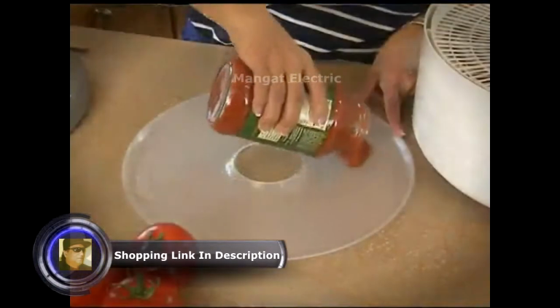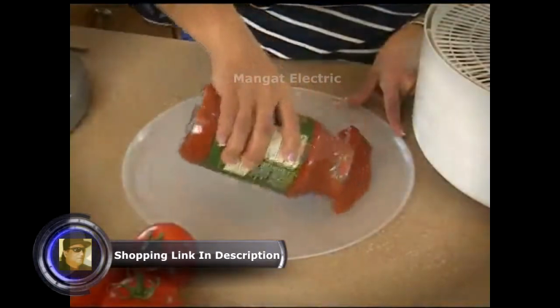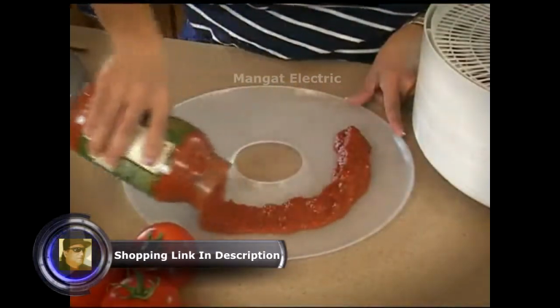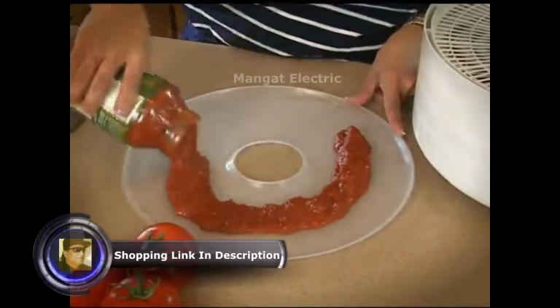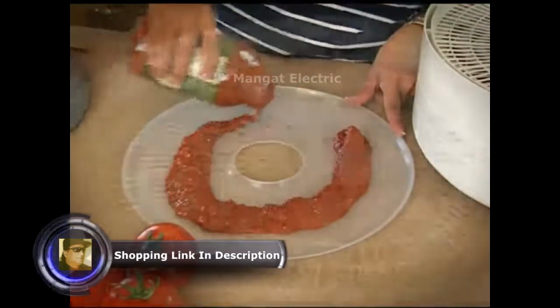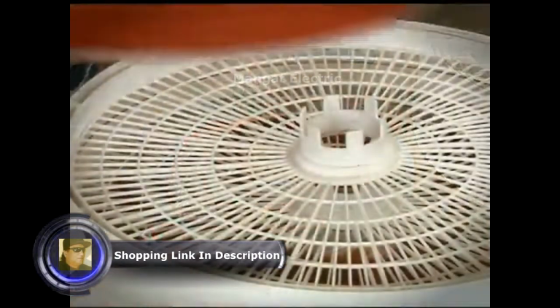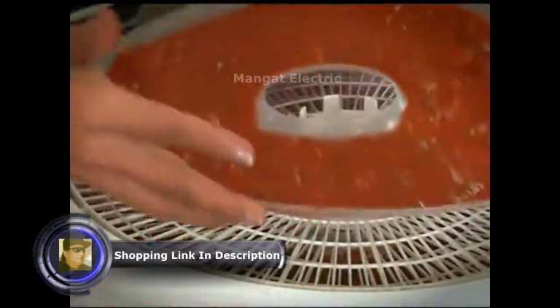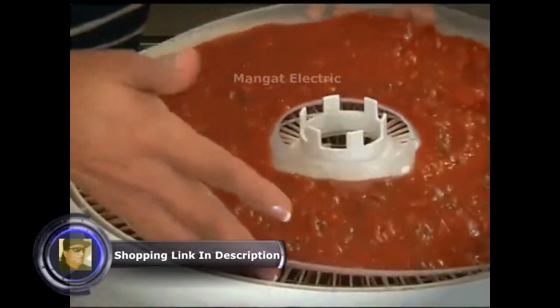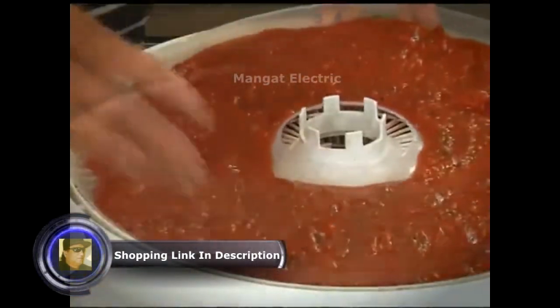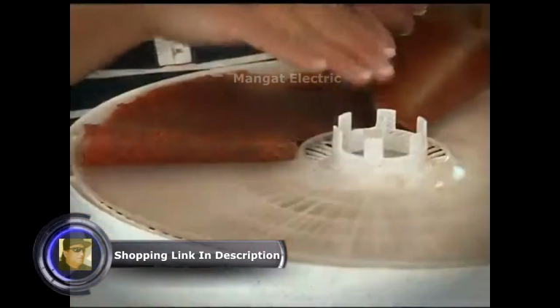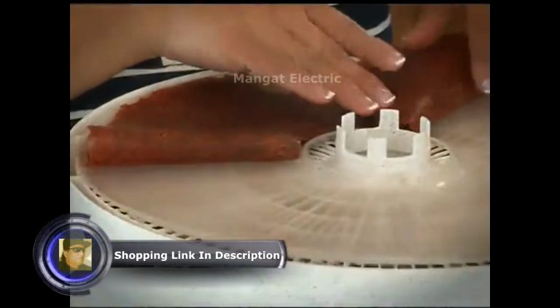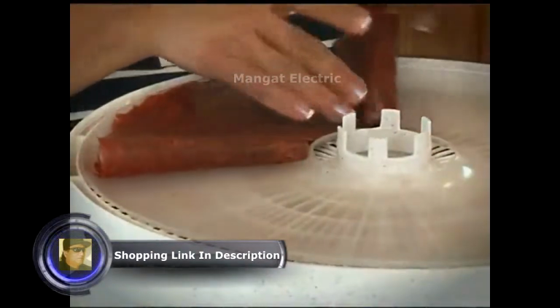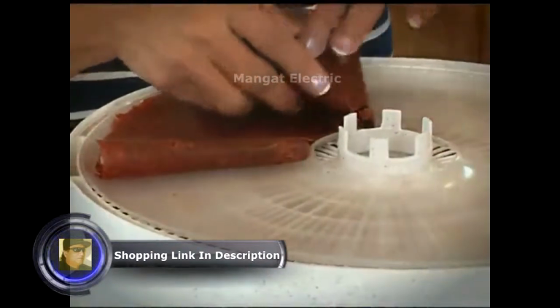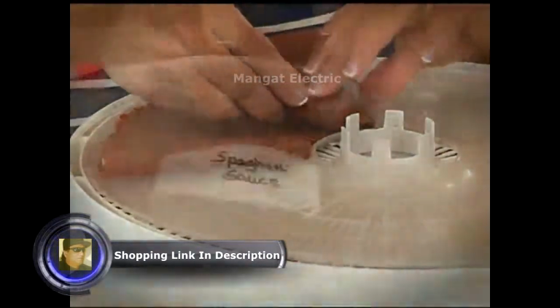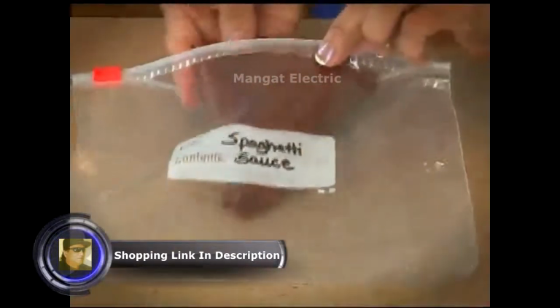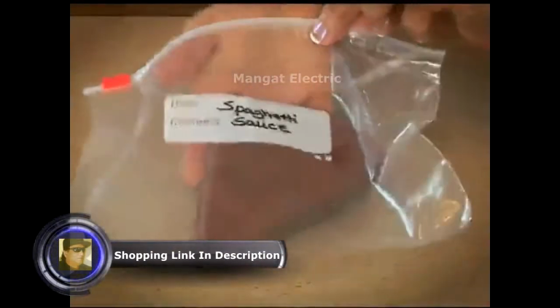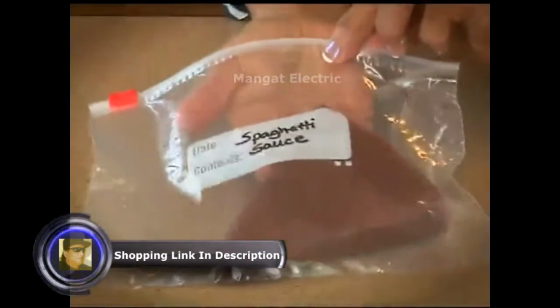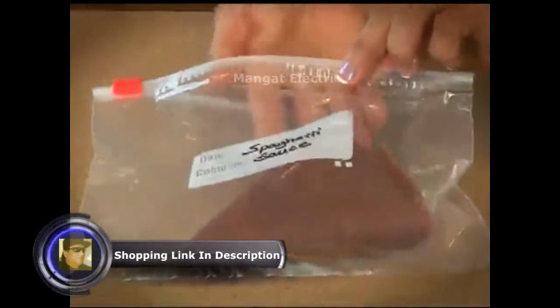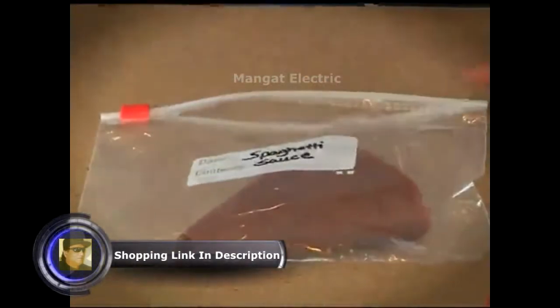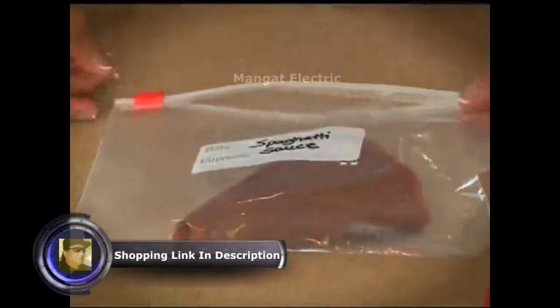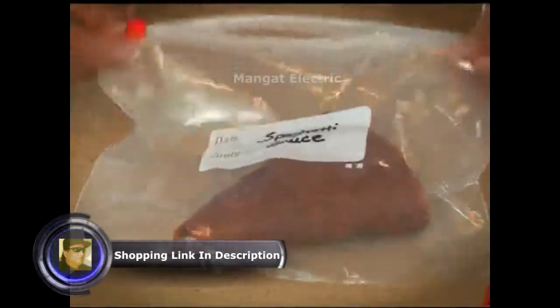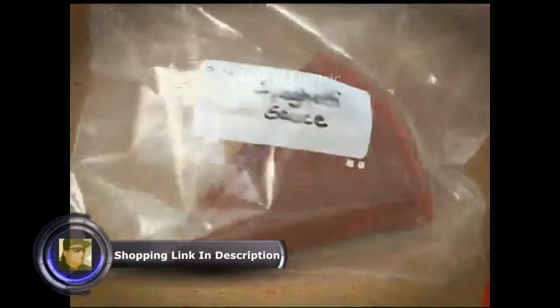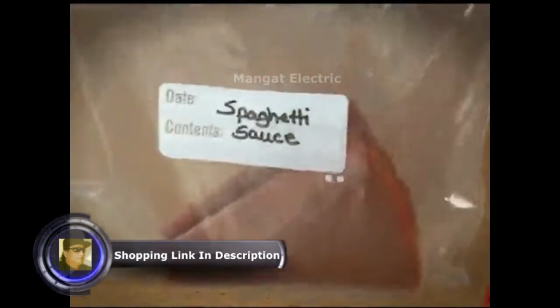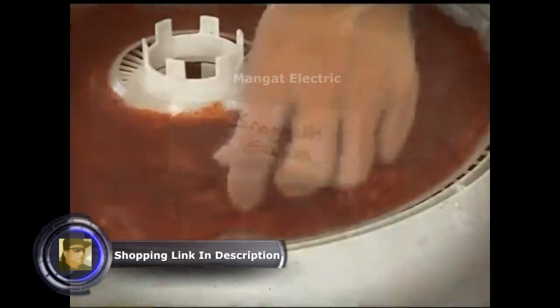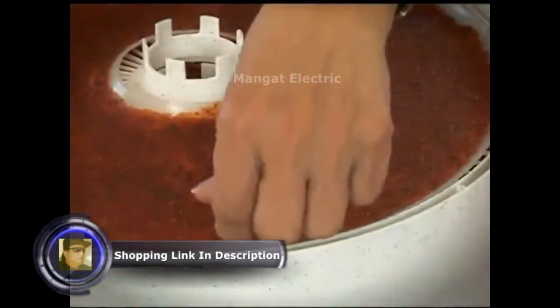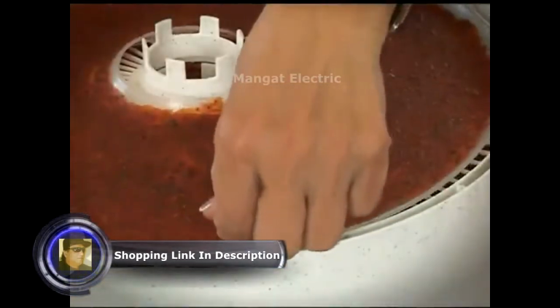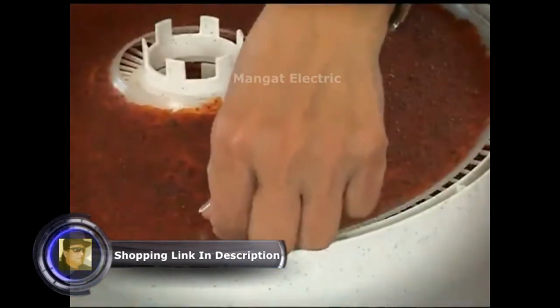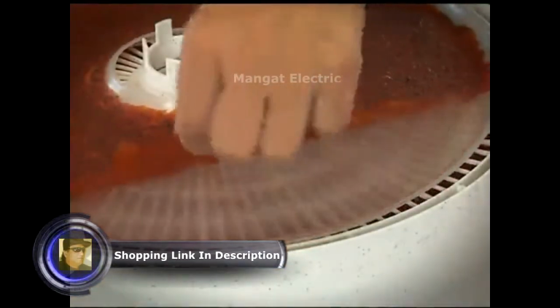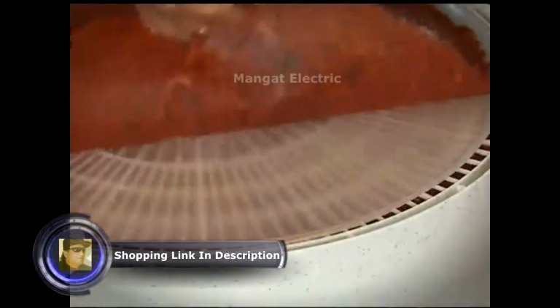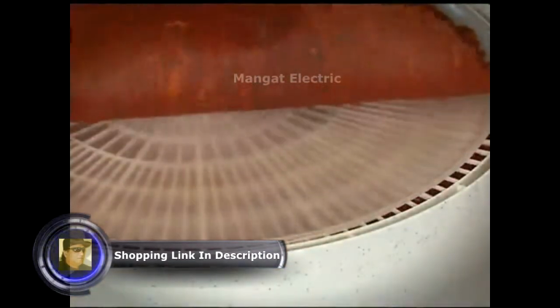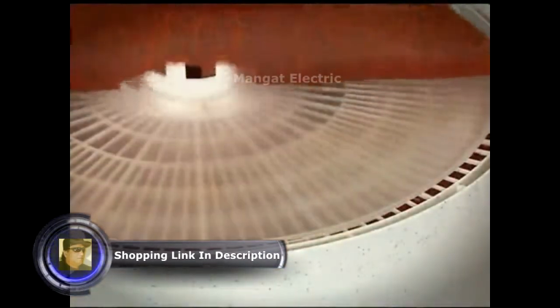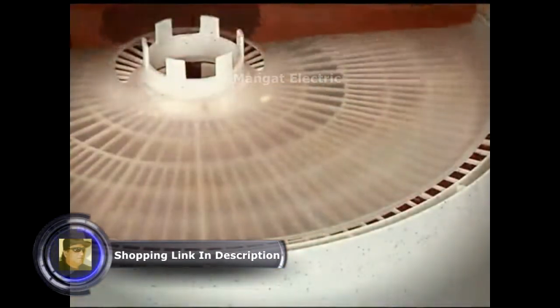You can dry your spaghetti sauce. Fold, store, and reconstitute when needed. Also great for soups and stews for use while camping.